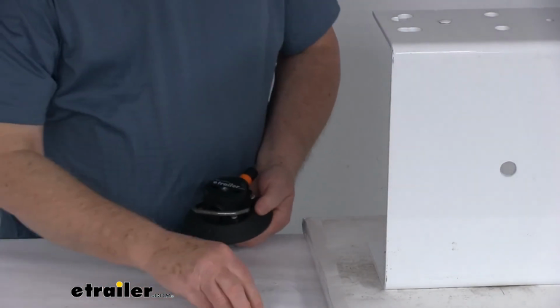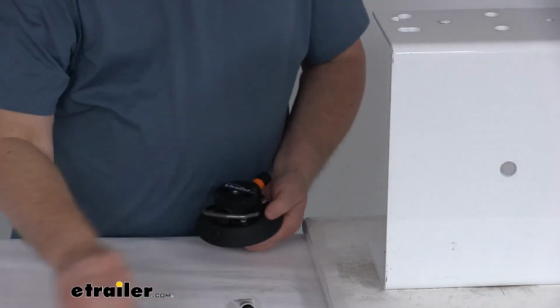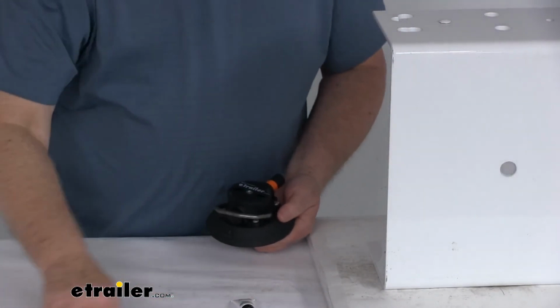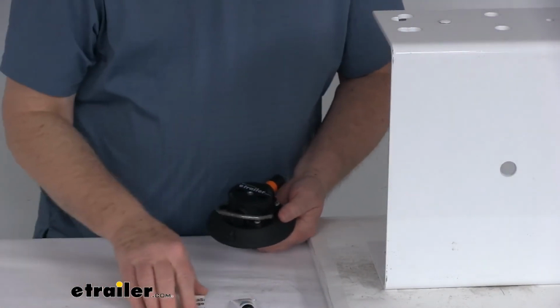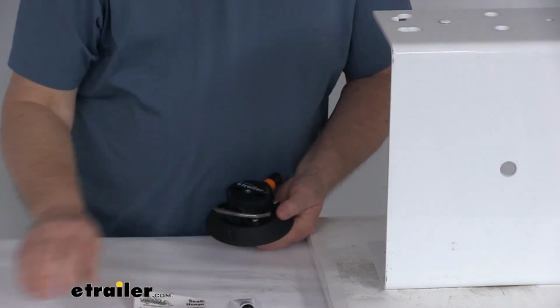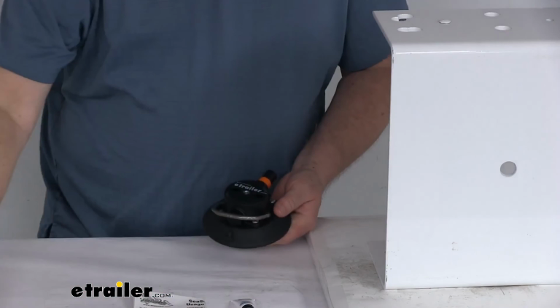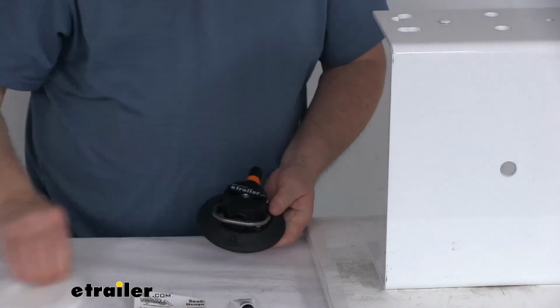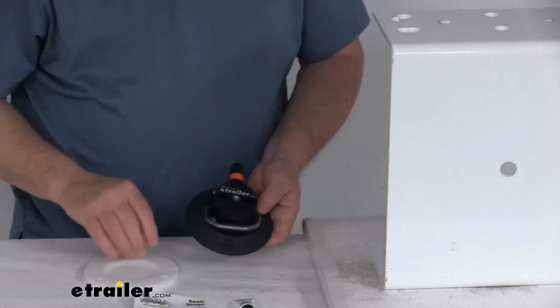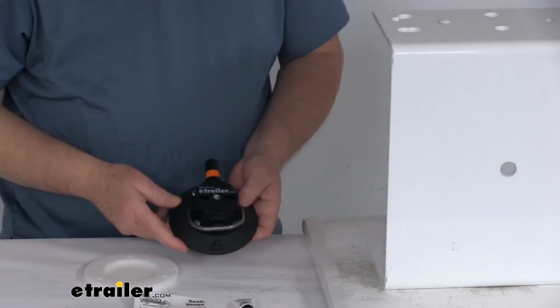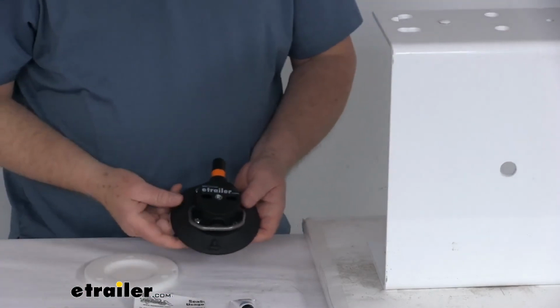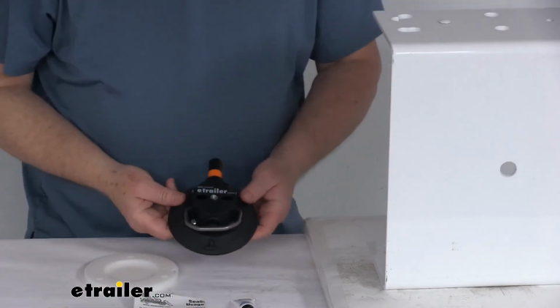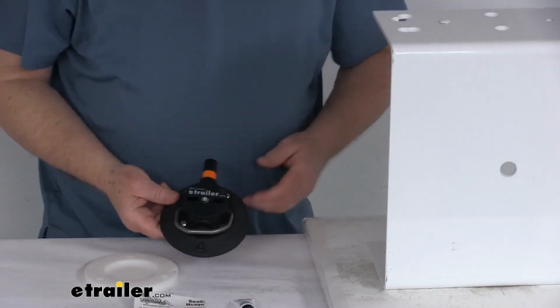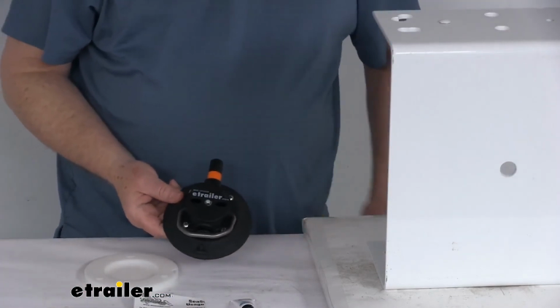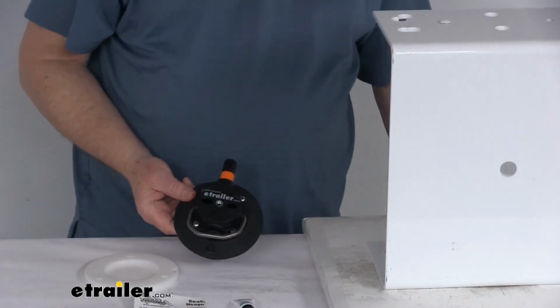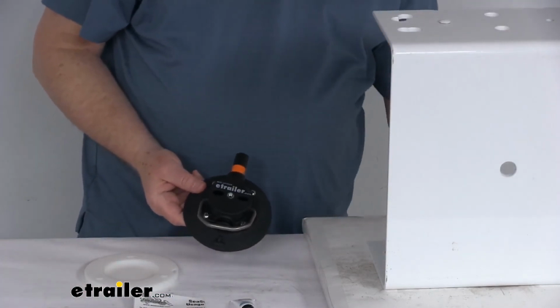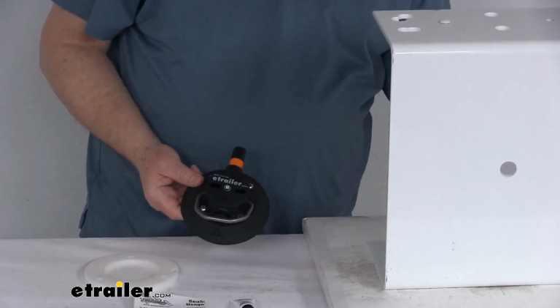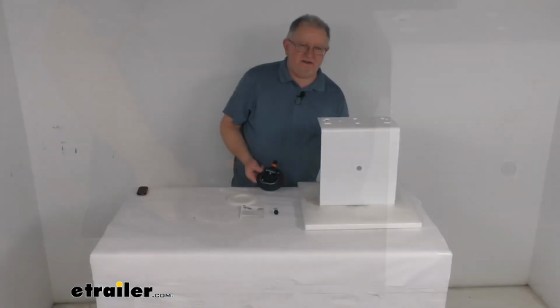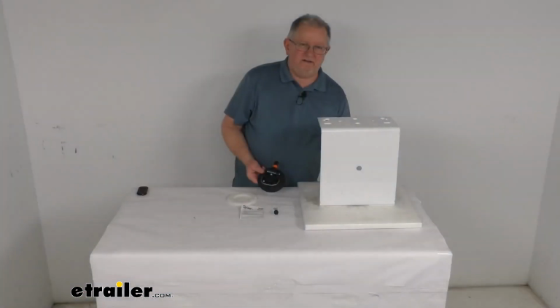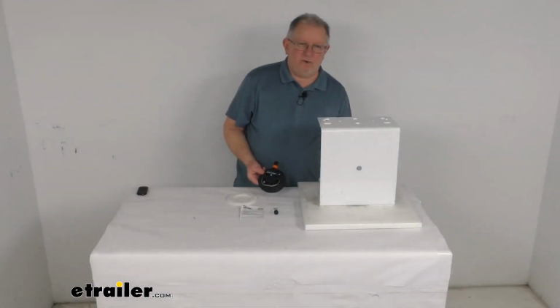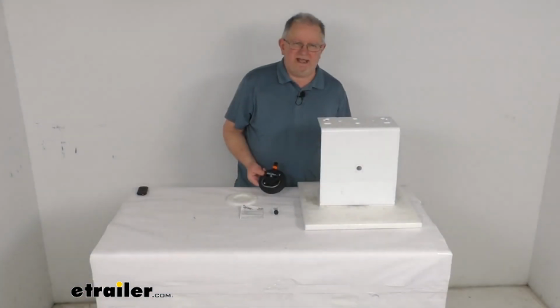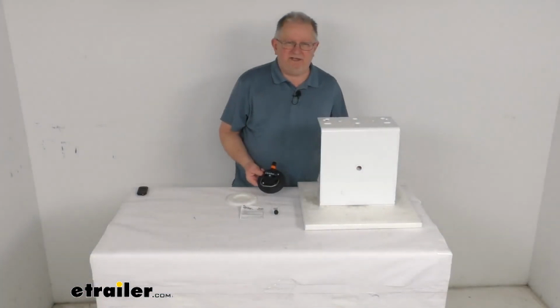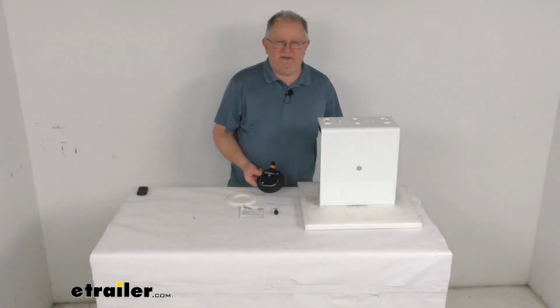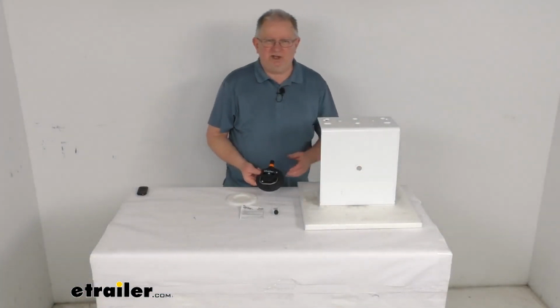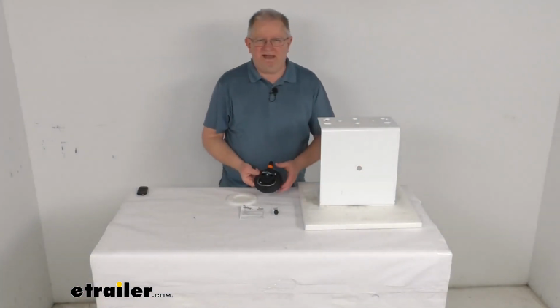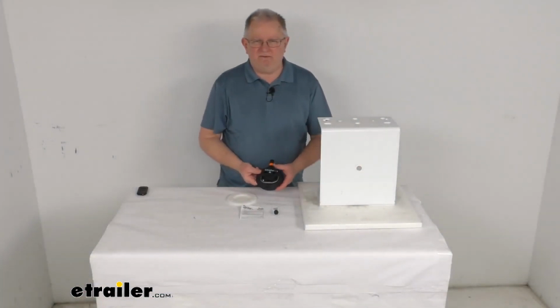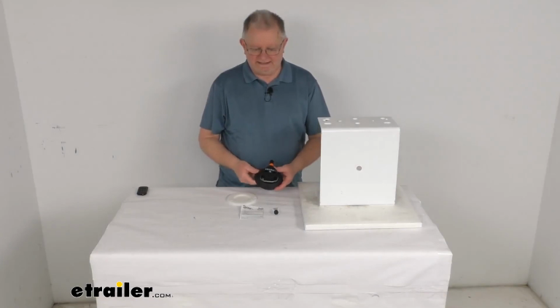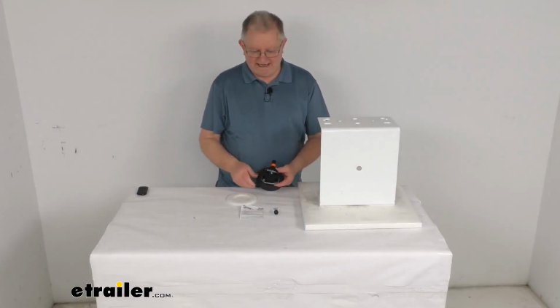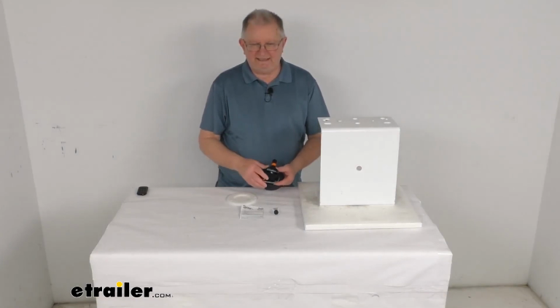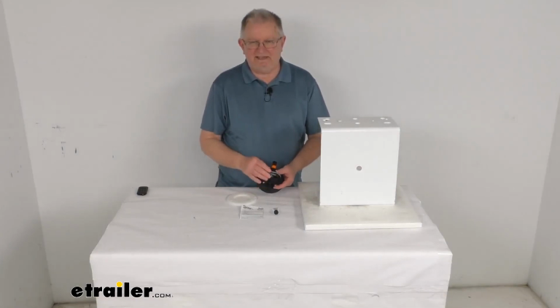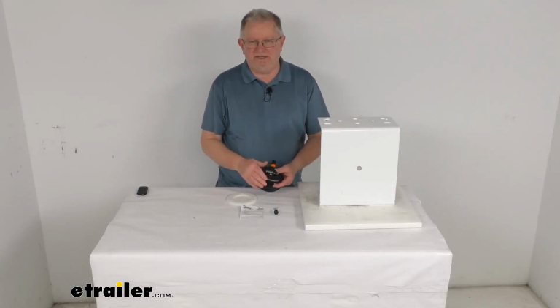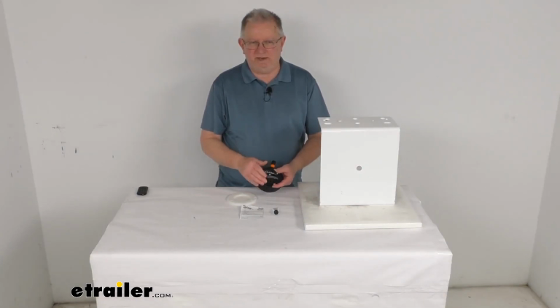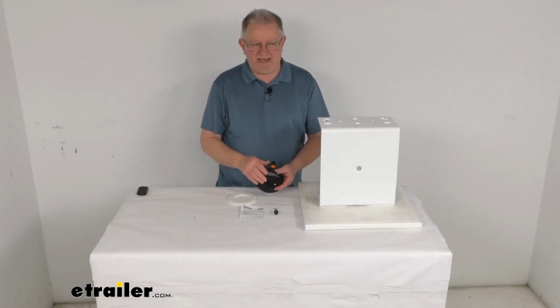That should do it for the review on the SeaSucker 4.5-inch vacuum mount with the stainless steel D-ring handle.